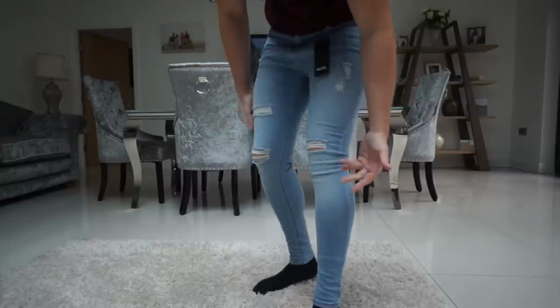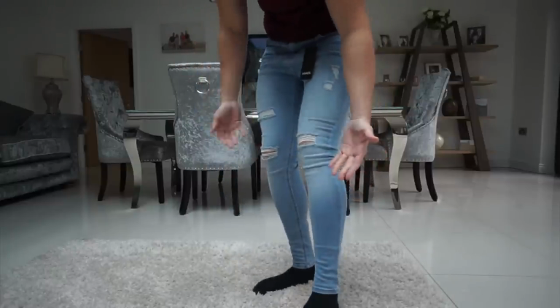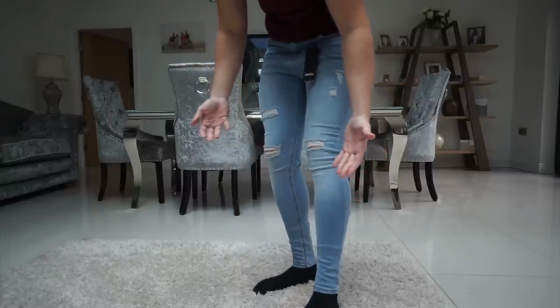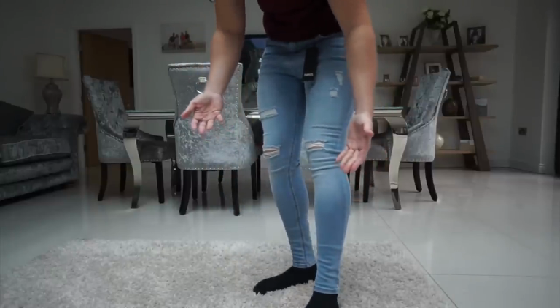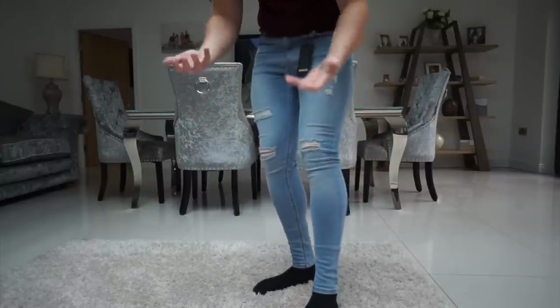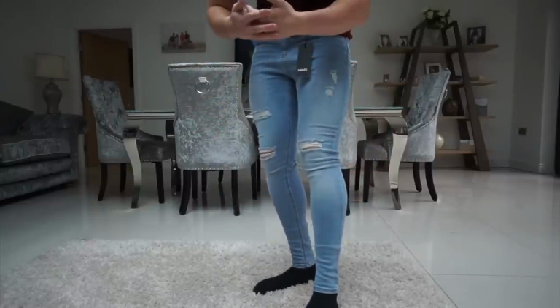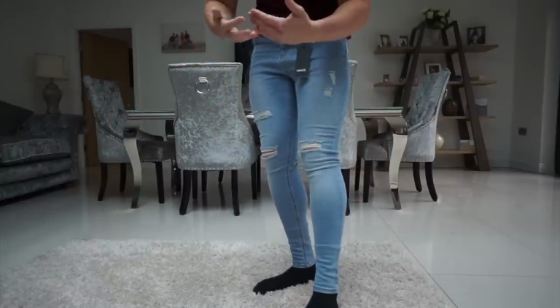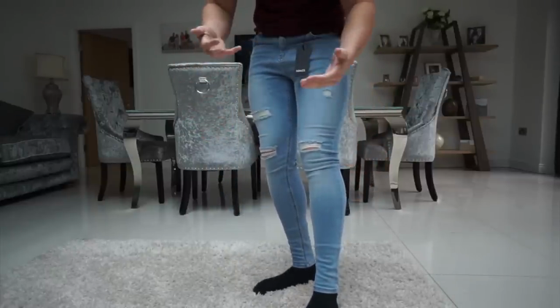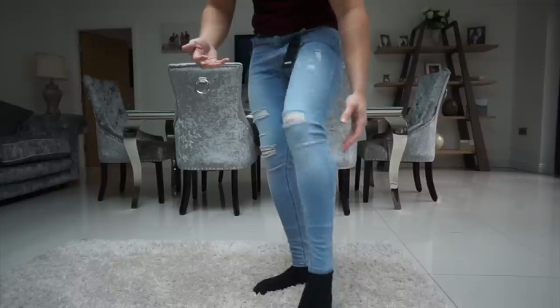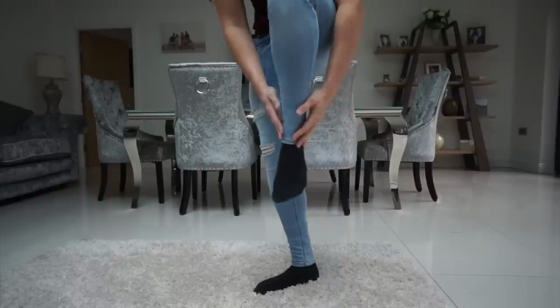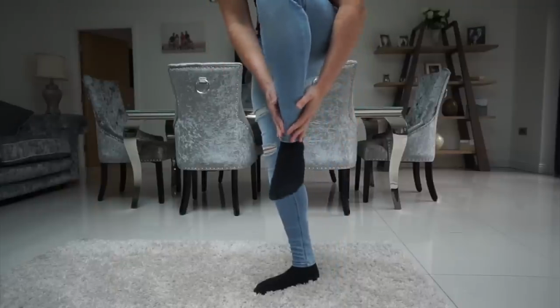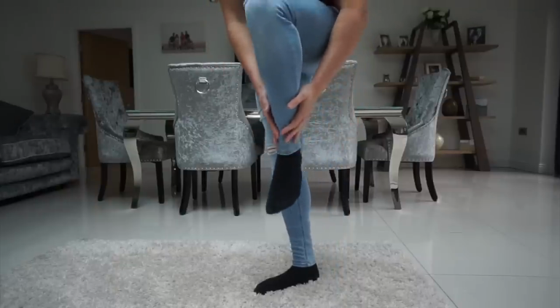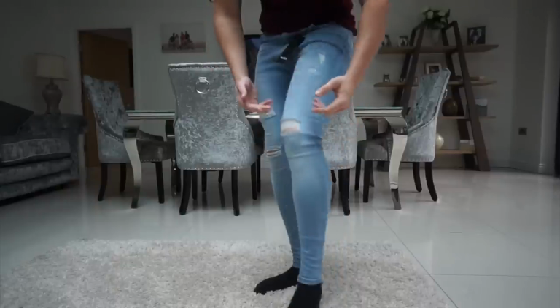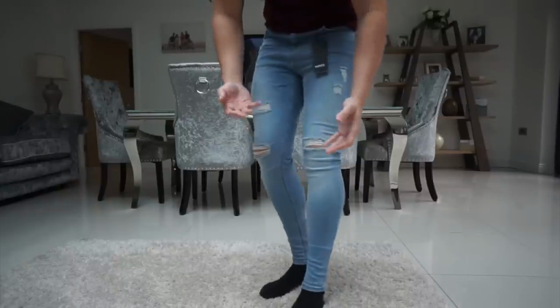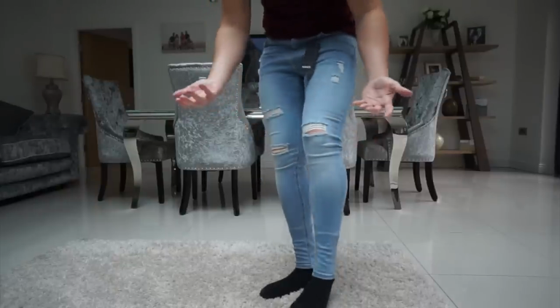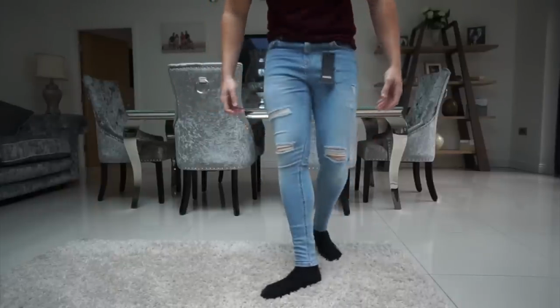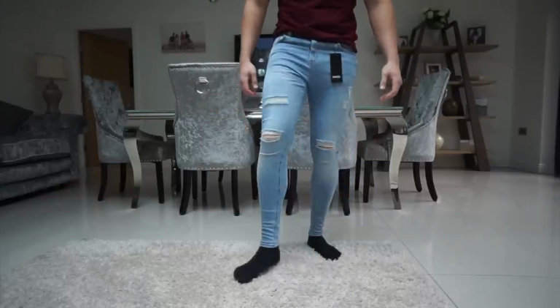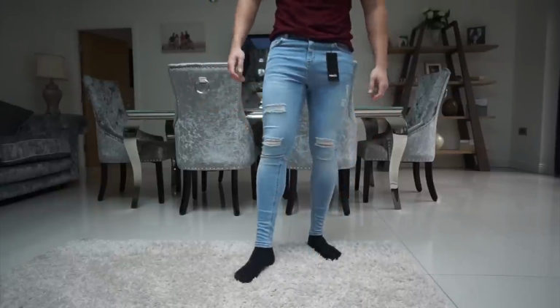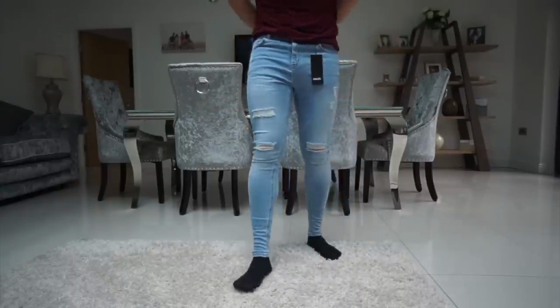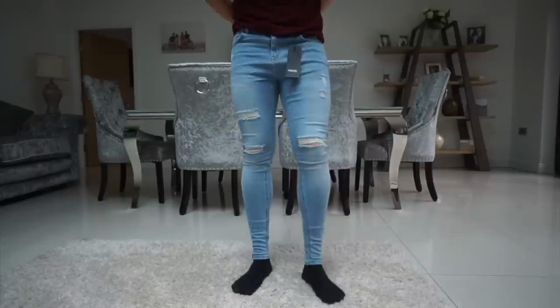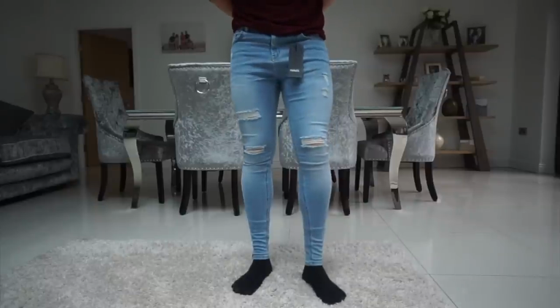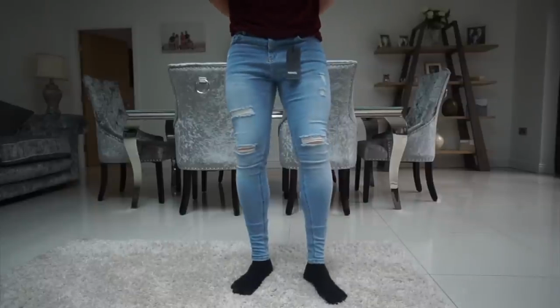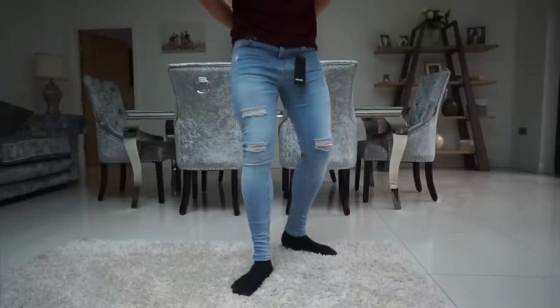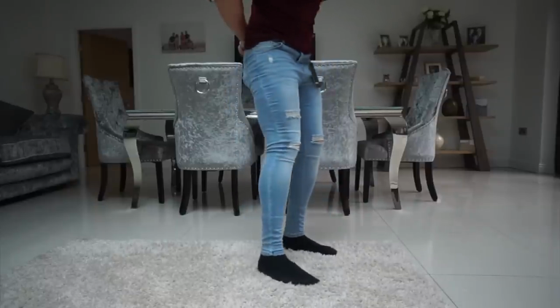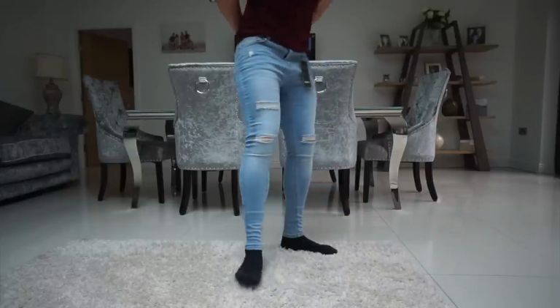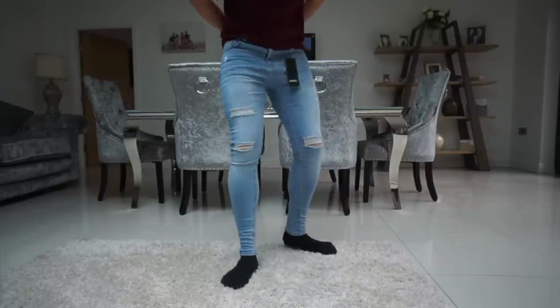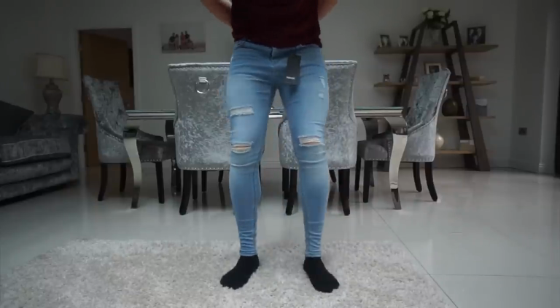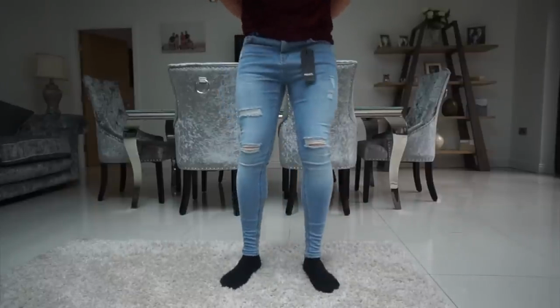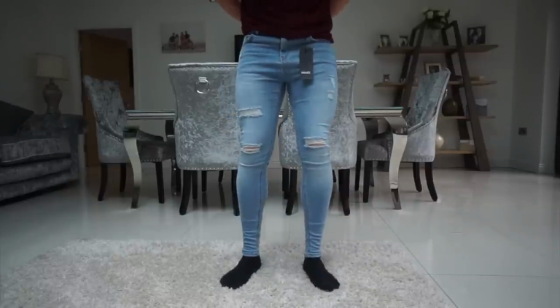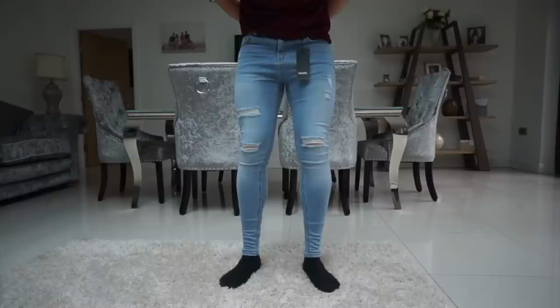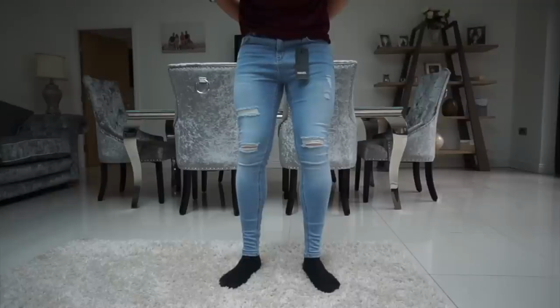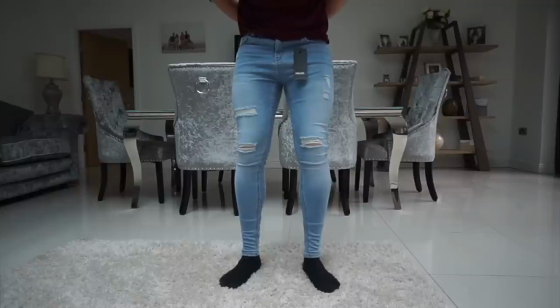I like how tapered they are around there — looks sick when you're wearing superstars or Stansmiths and there's no excess material just chilling there. I'm pretty happy with them. Let me compare them to the Legend London ones — I'm going to try those on now.